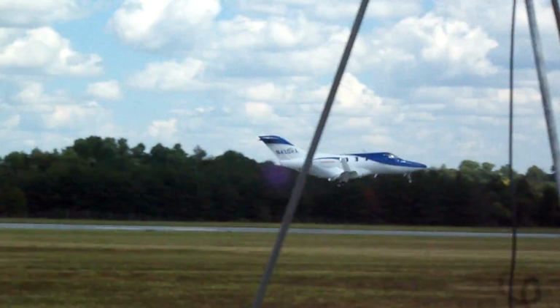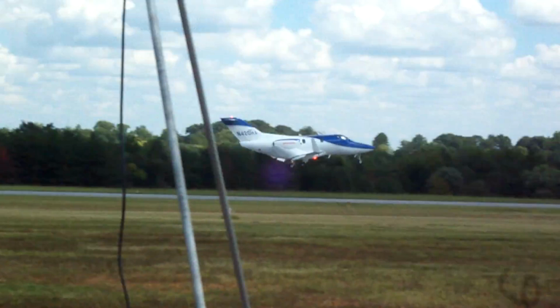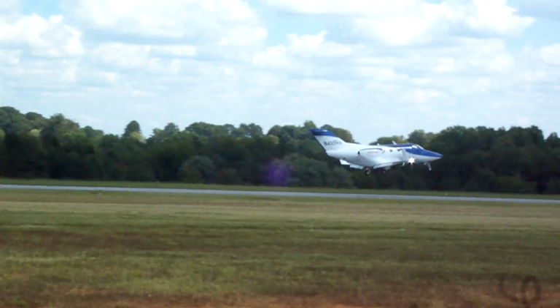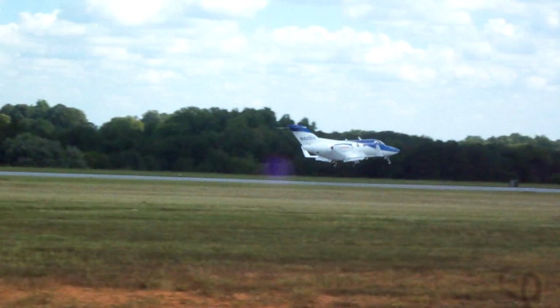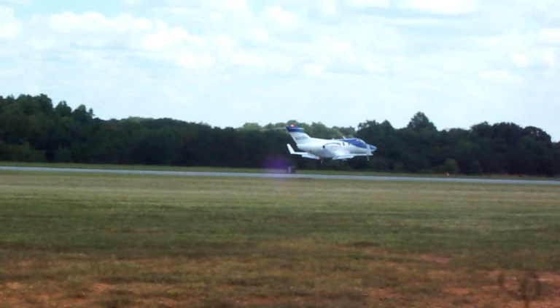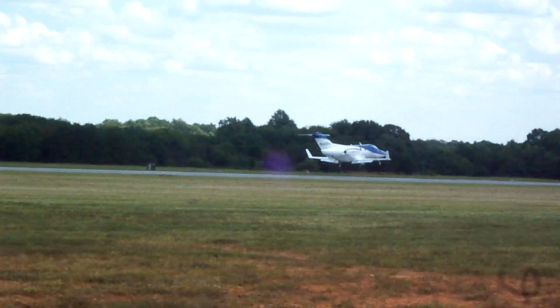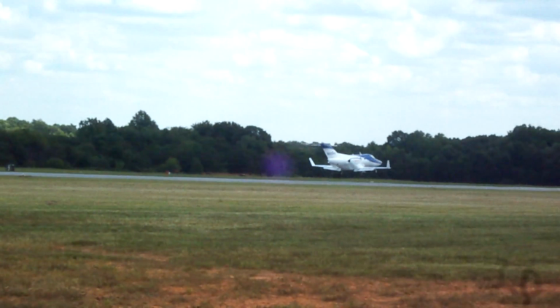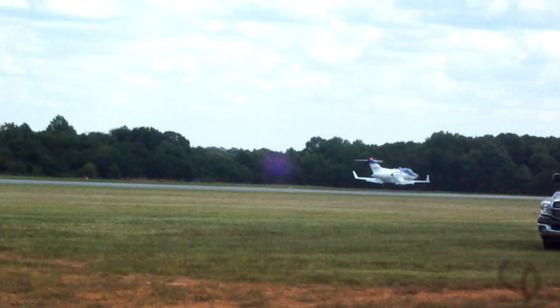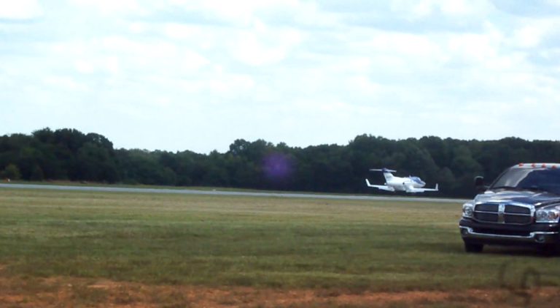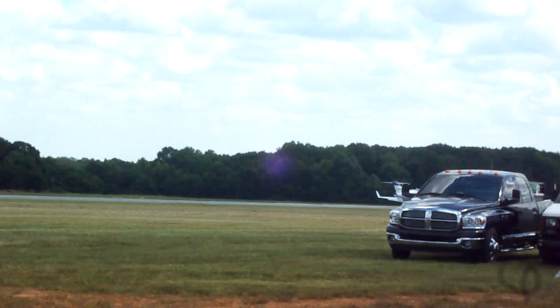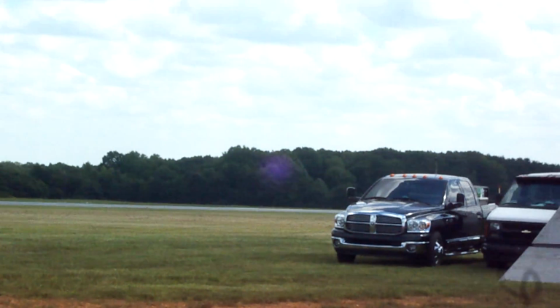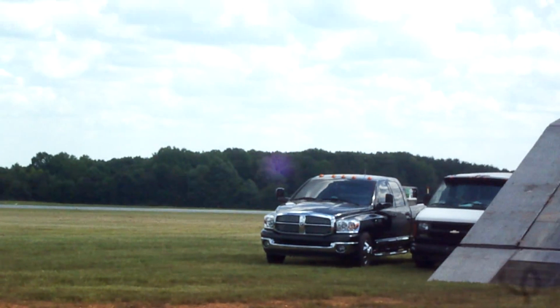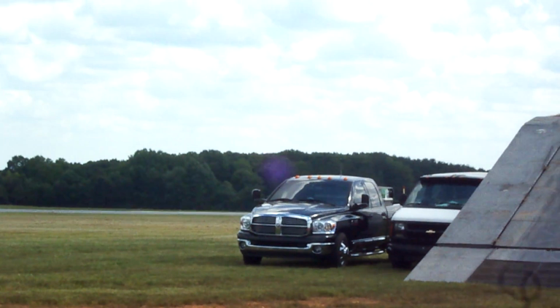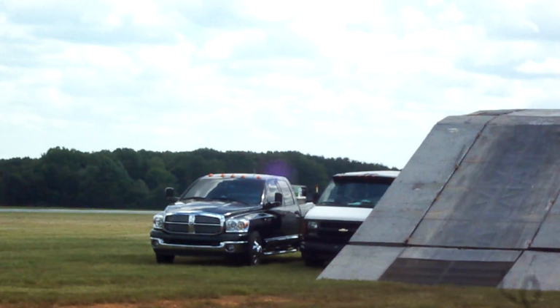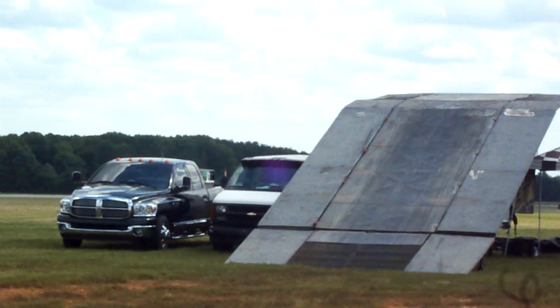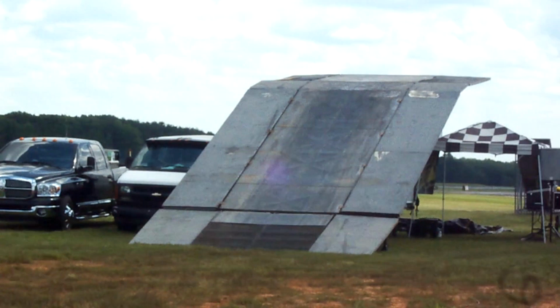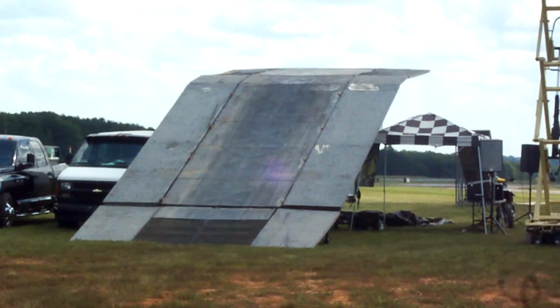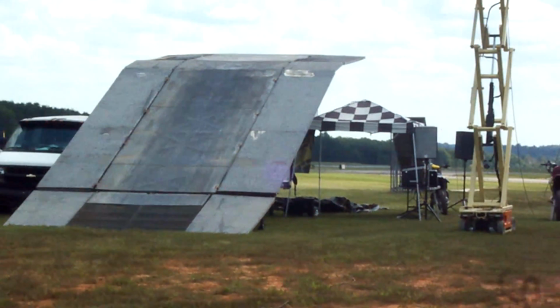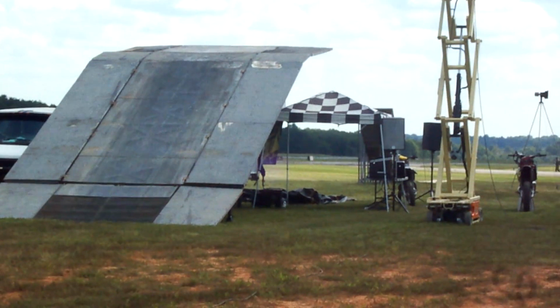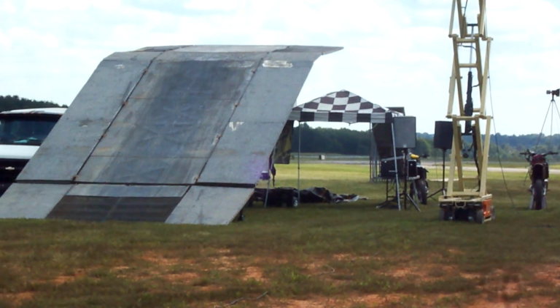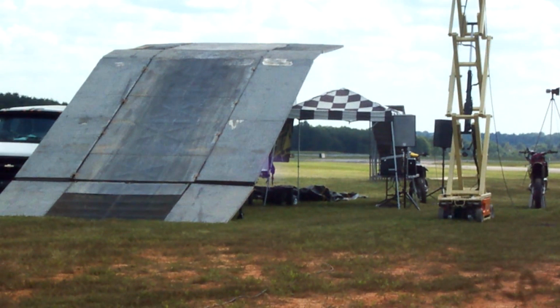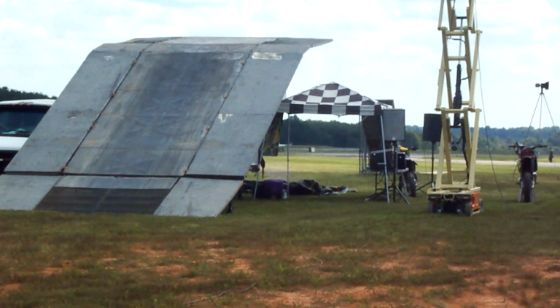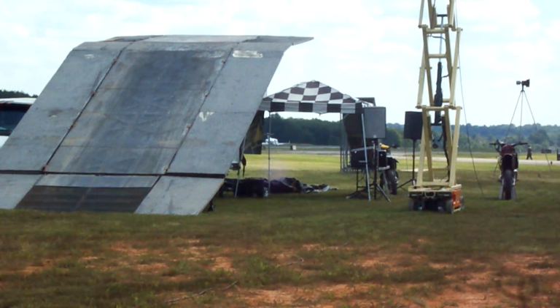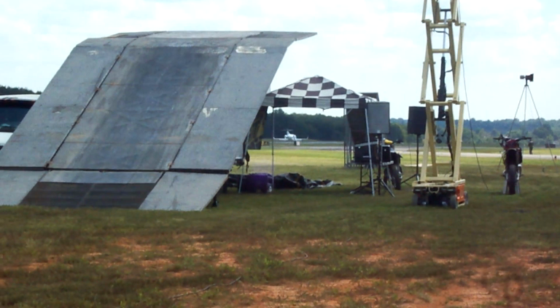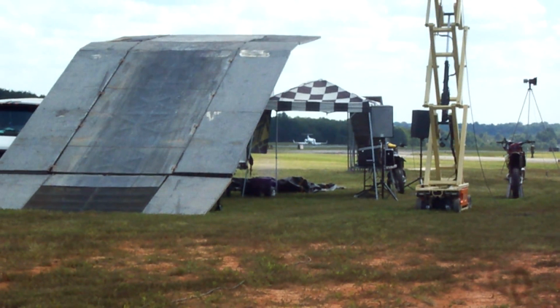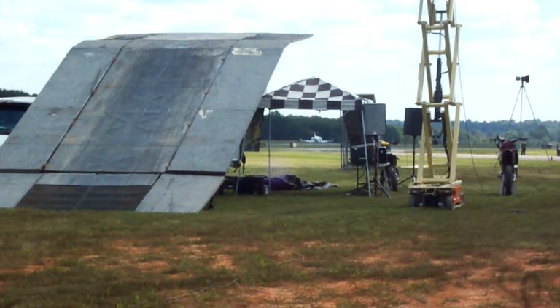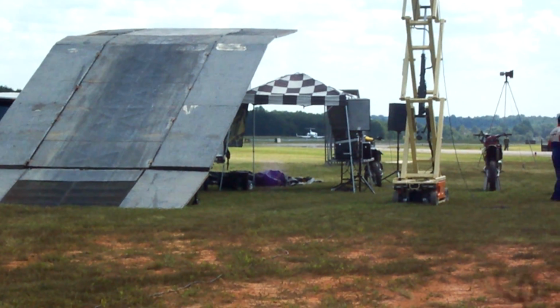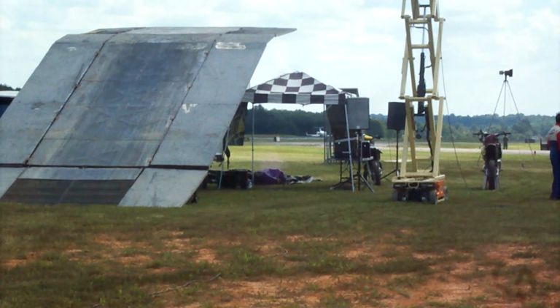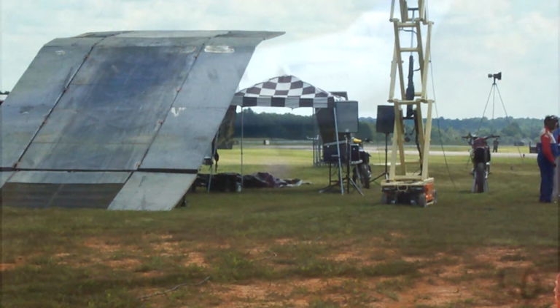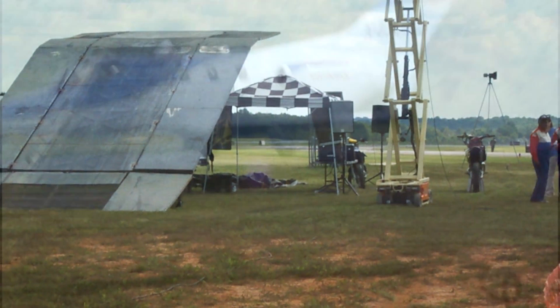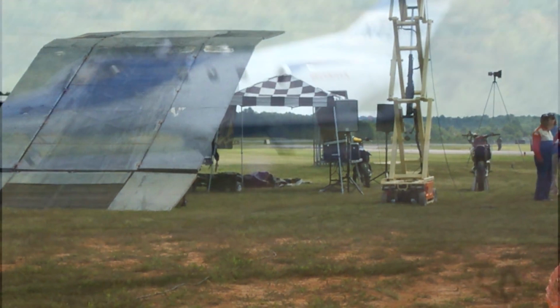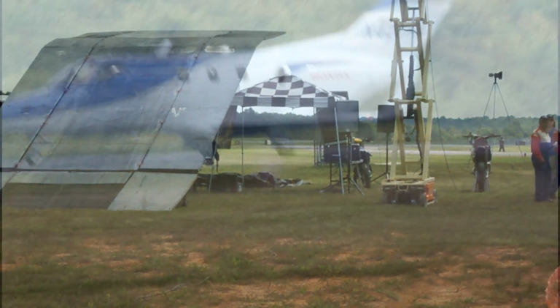Honda Jet representatives will be on hand to answer your questions about this amazing advanced light jet. So don't miss the opportunity to experience for yourself, at the Winston-Salem Air Show, the power of Honda's mobility dreams.